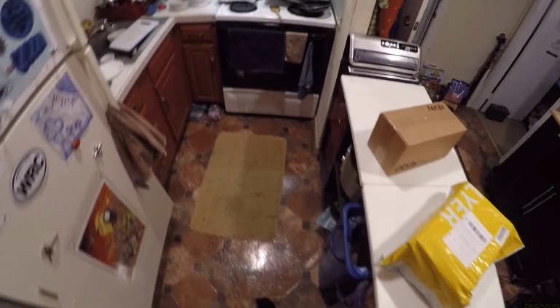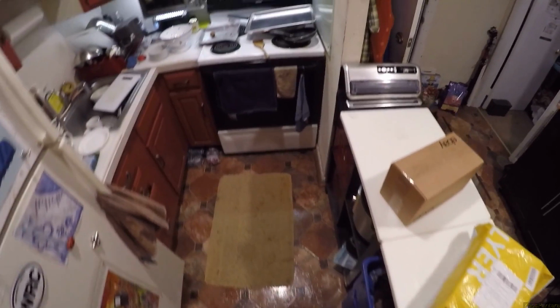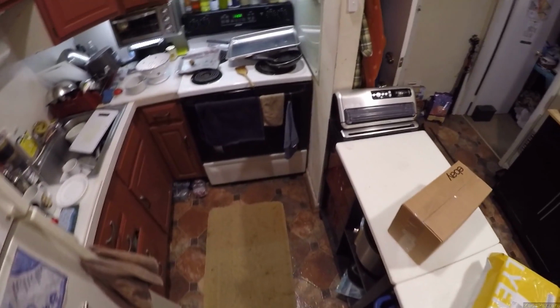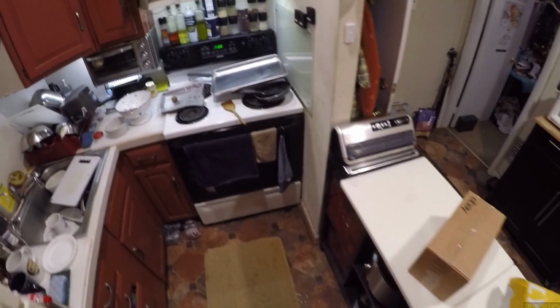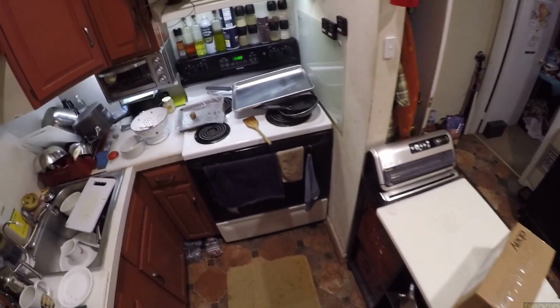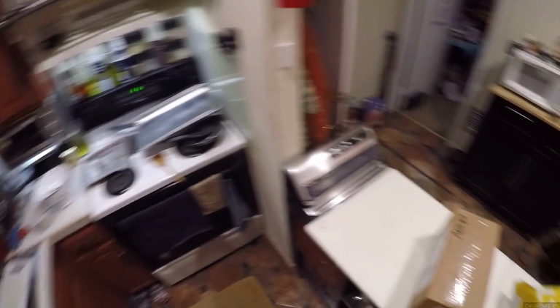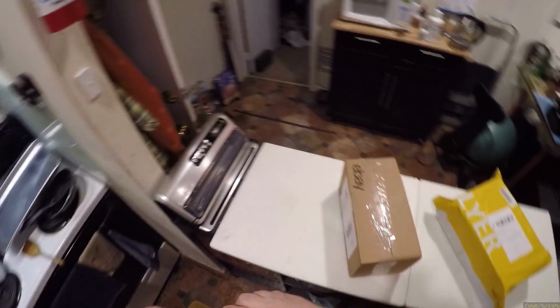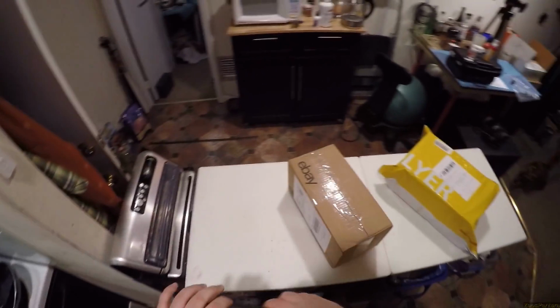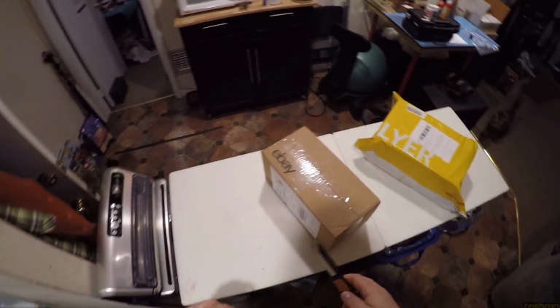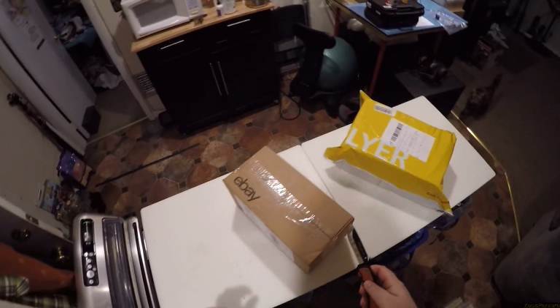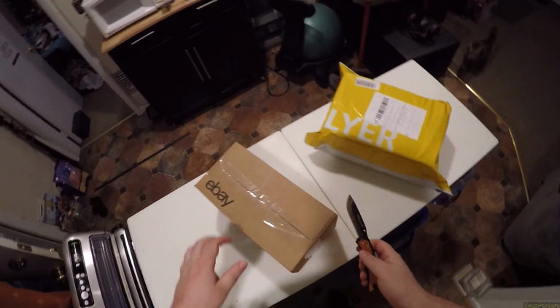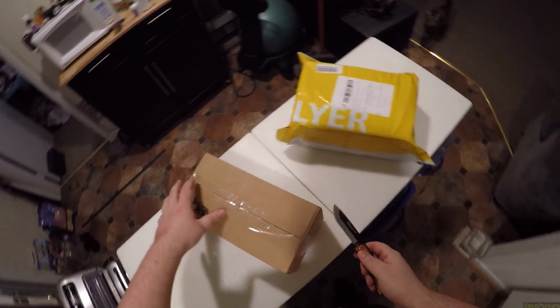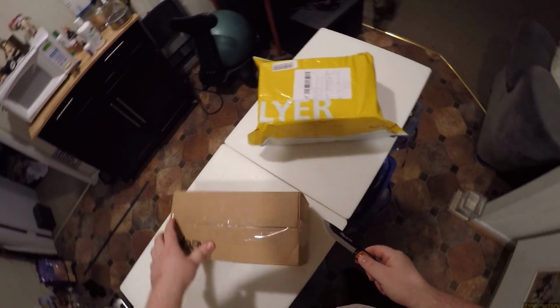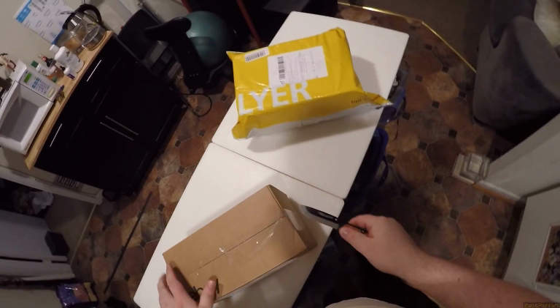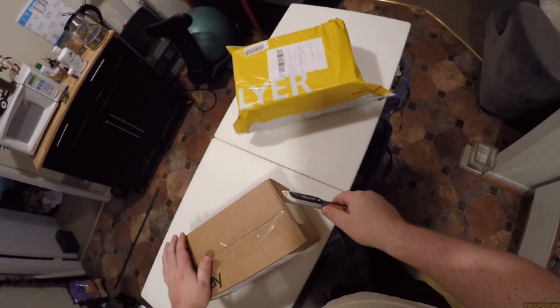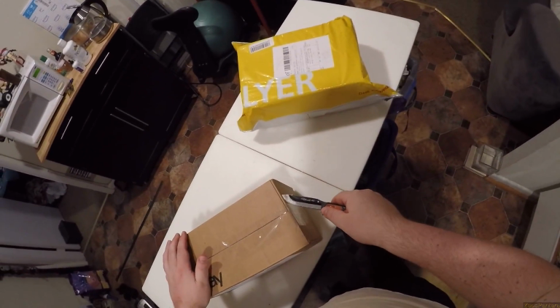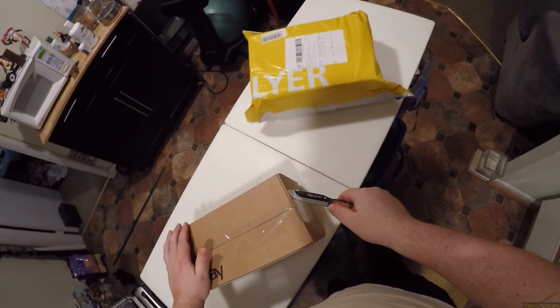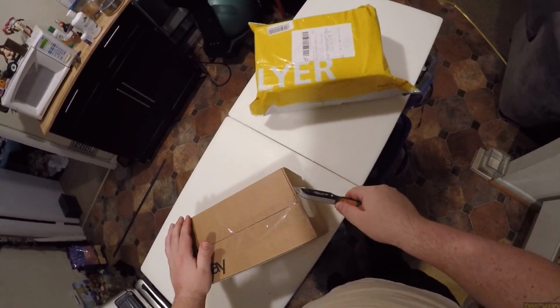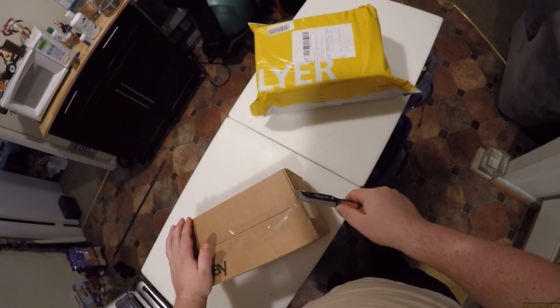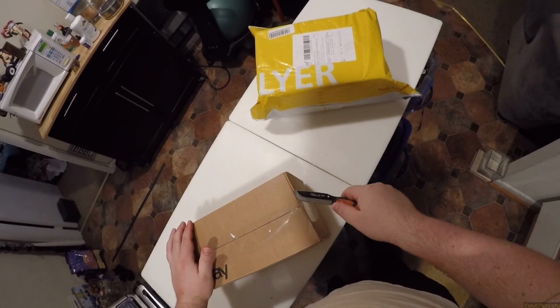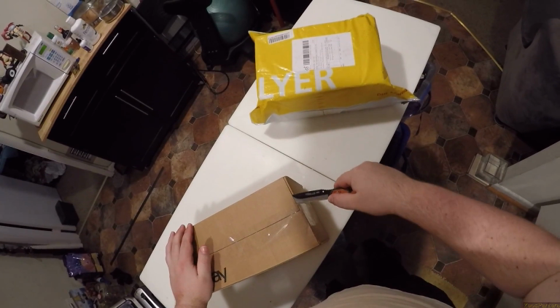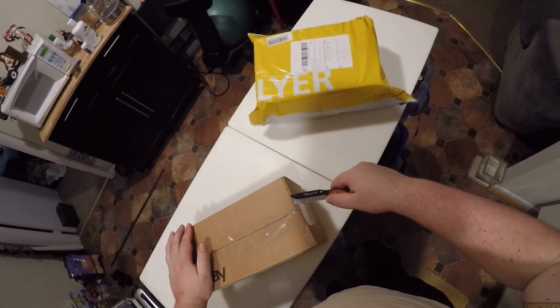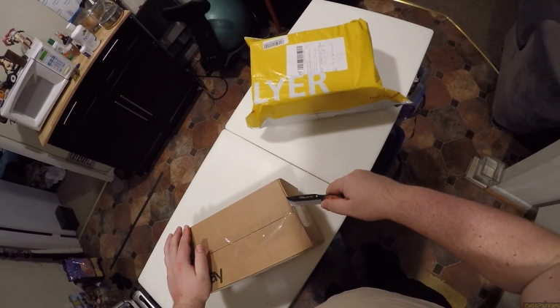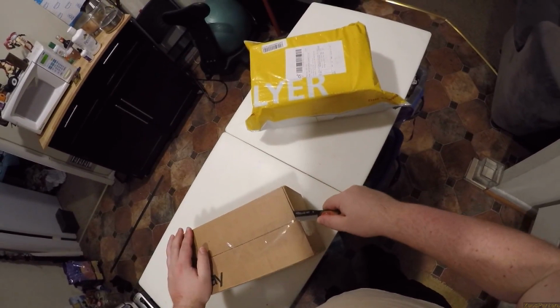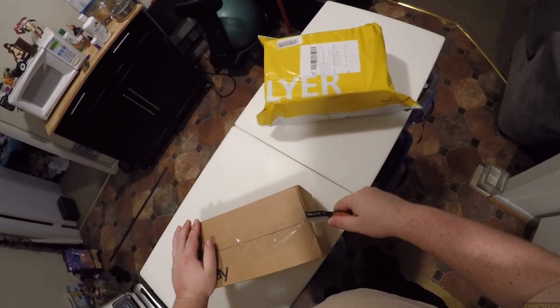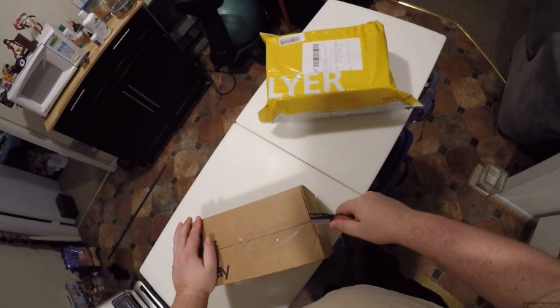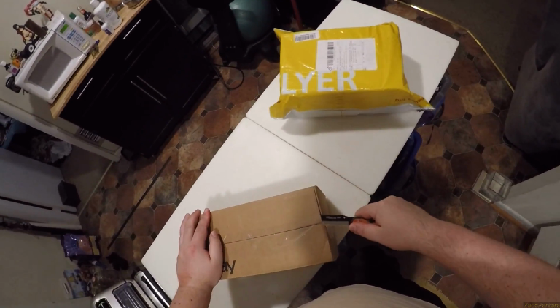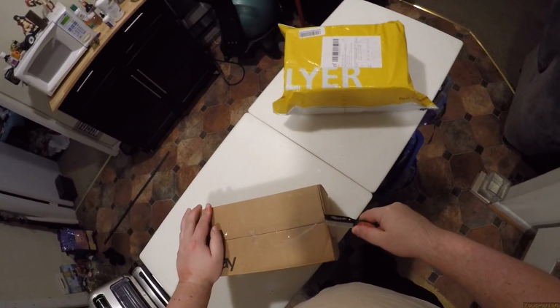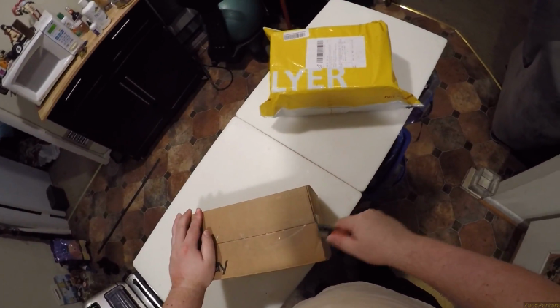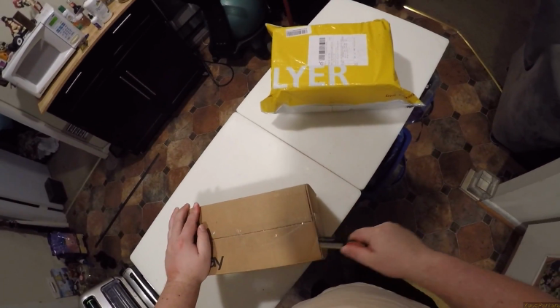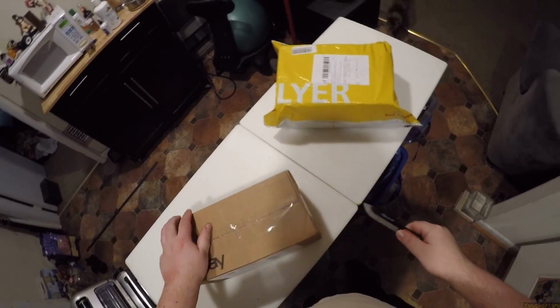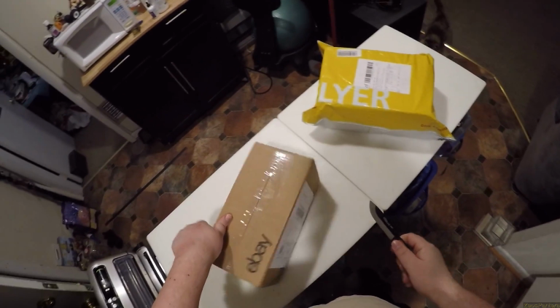Hi everybody, I'm sick. Pasta knows. Anyway, before I got sick, I ordered this. This actually got here real fast.